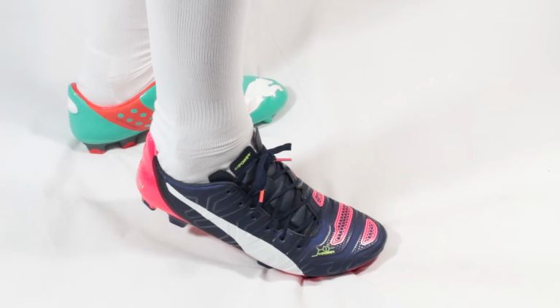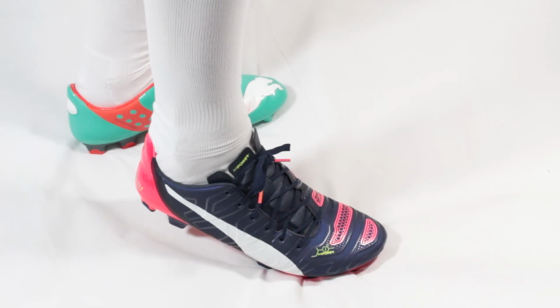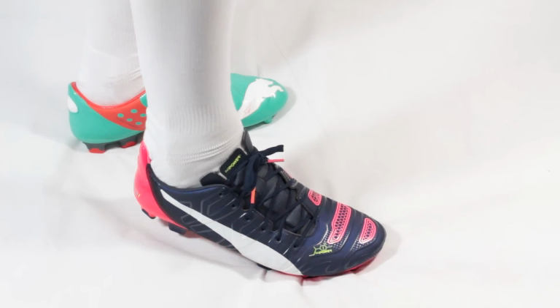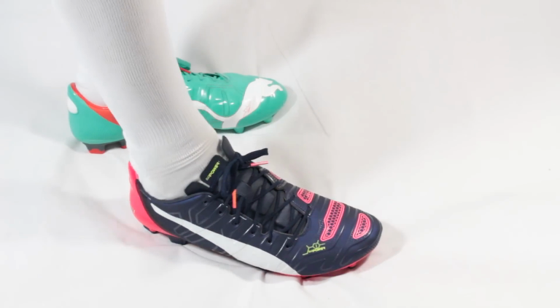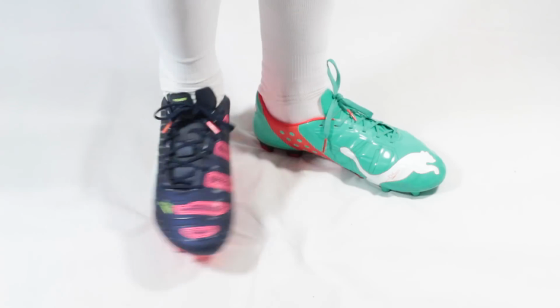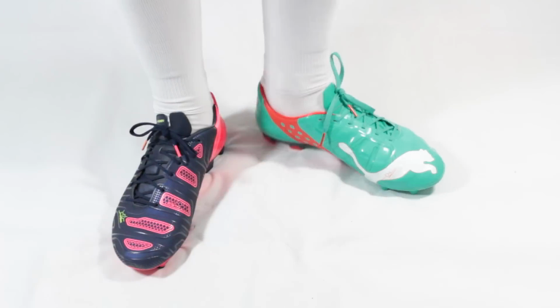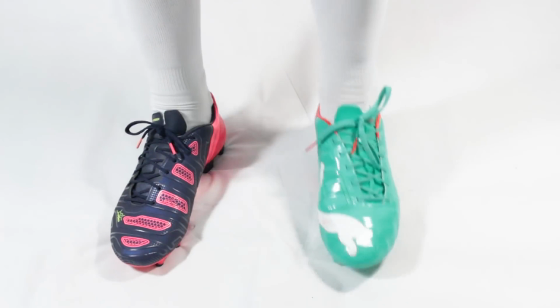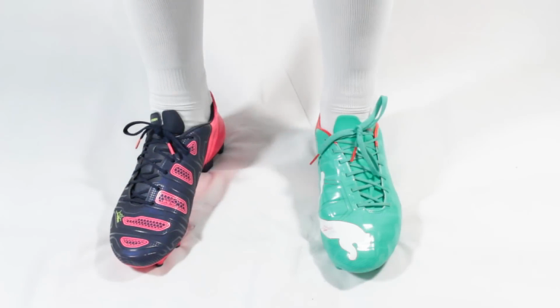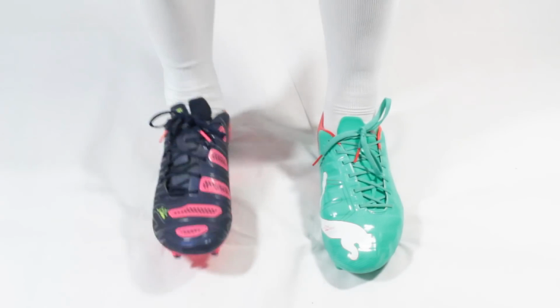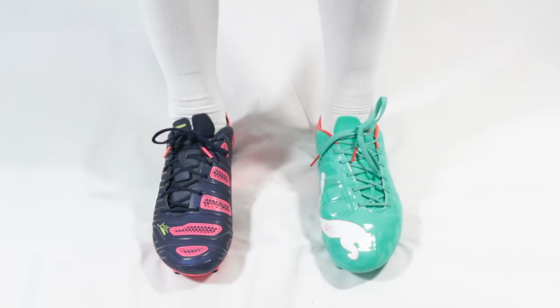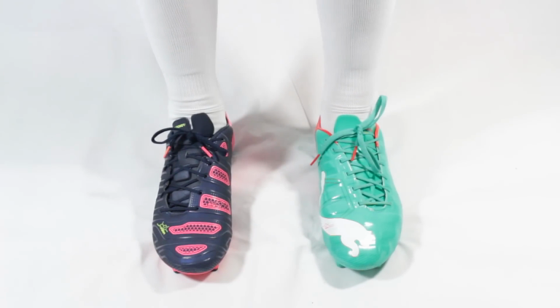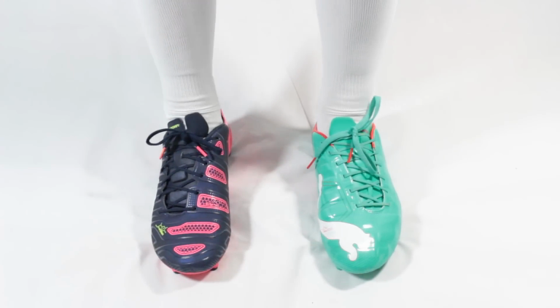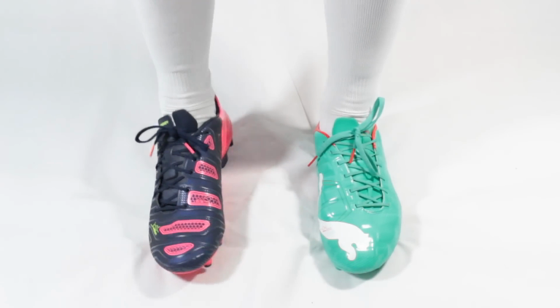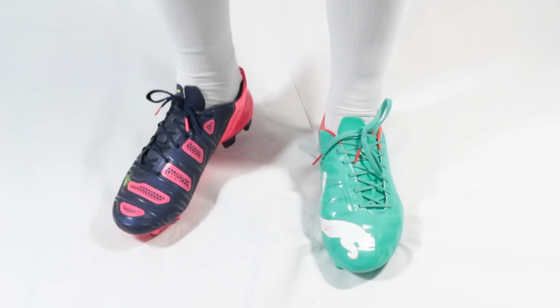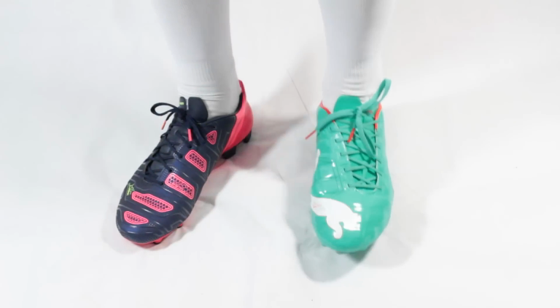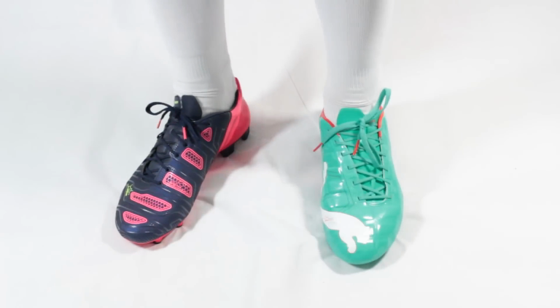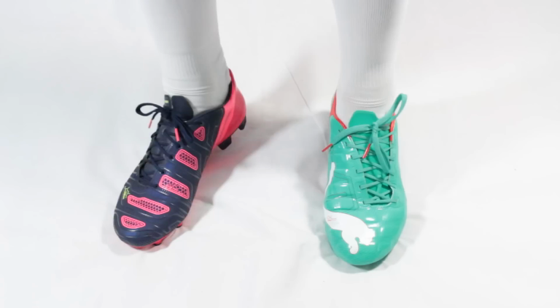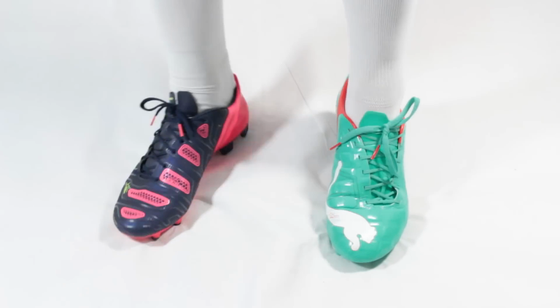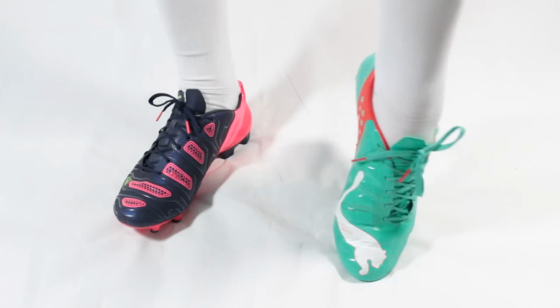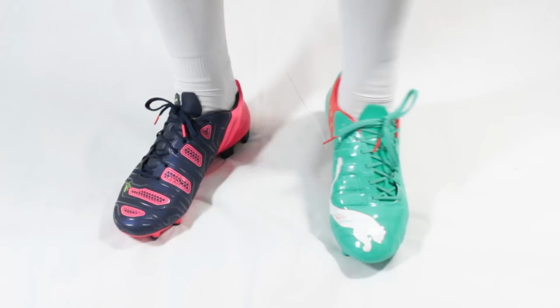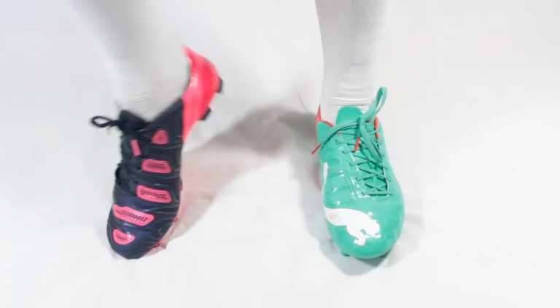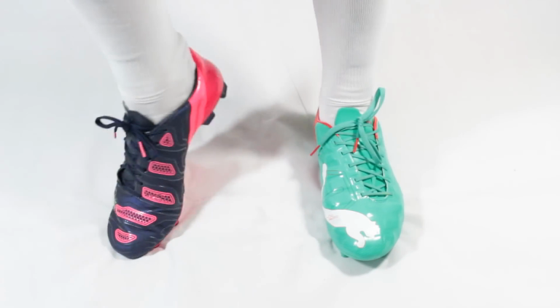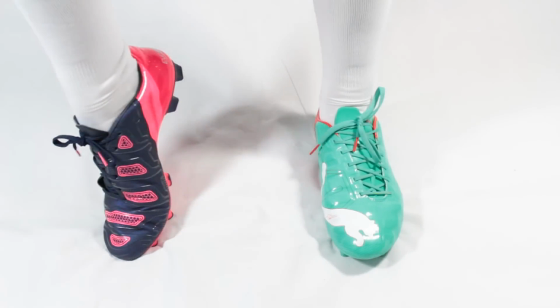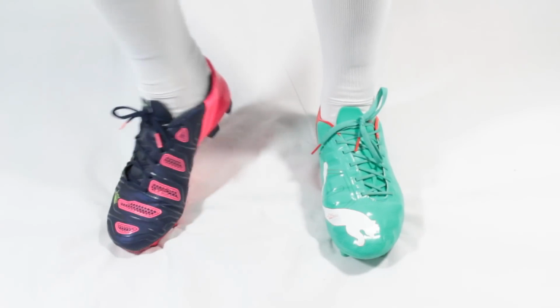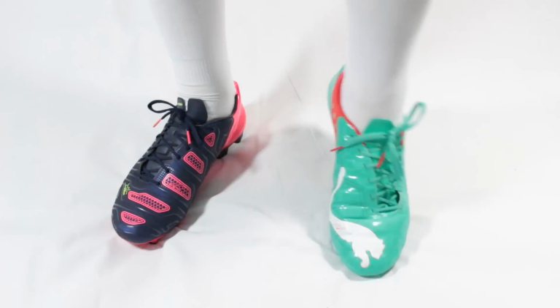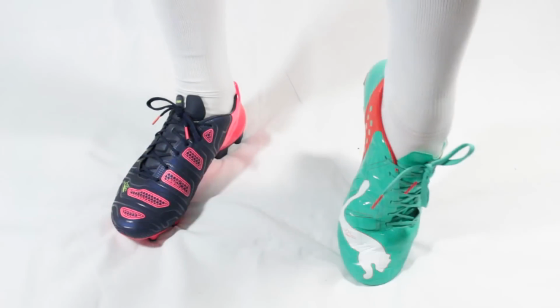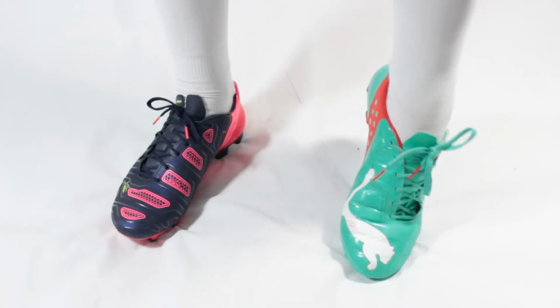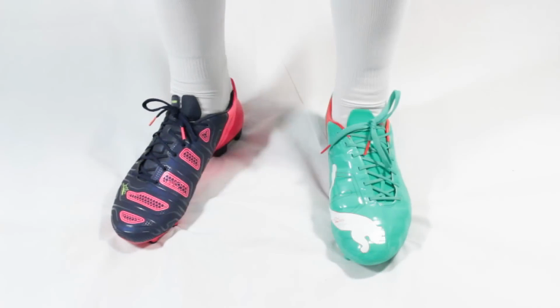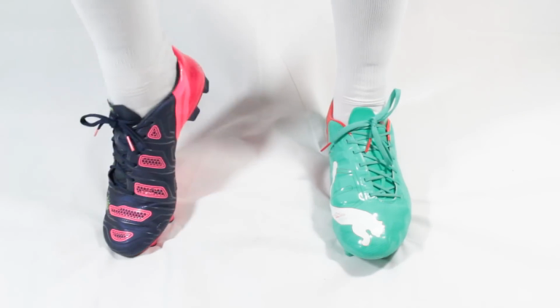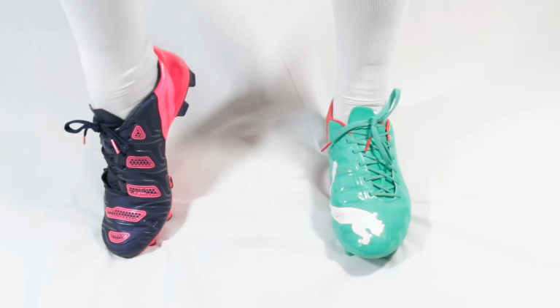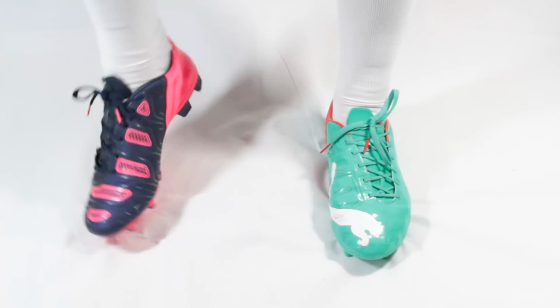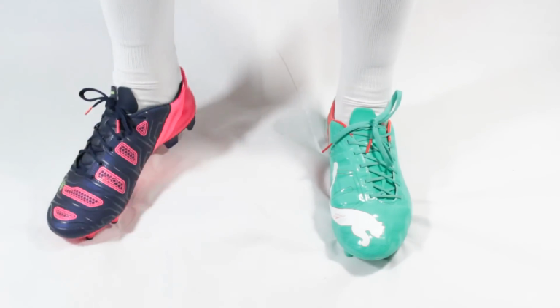It's also obvious that Puma have worked to keep the fit the same, as both shoes have the same shape, meaning they're still a great choice for those who have wide feet.